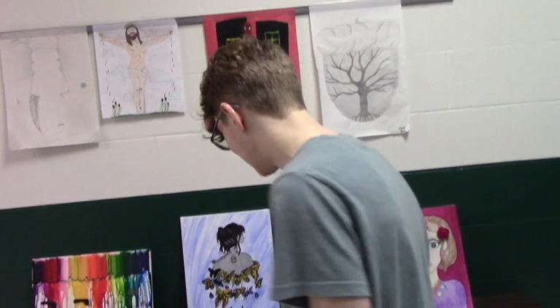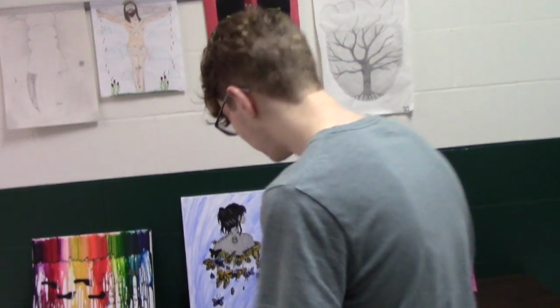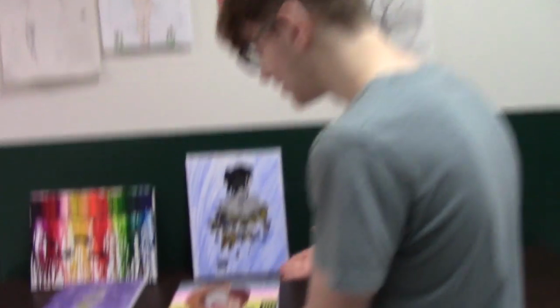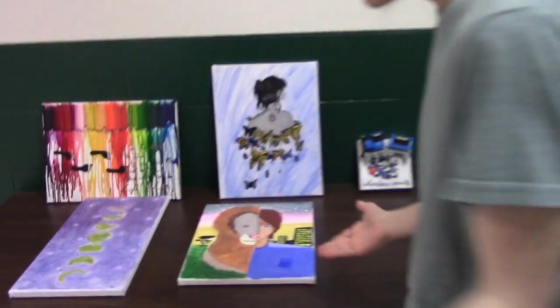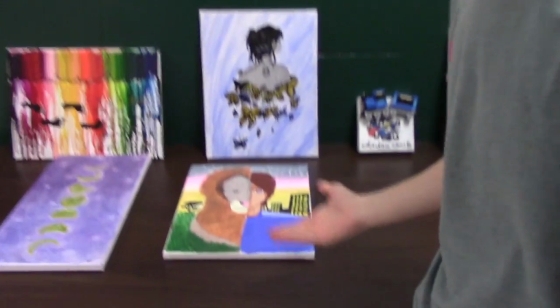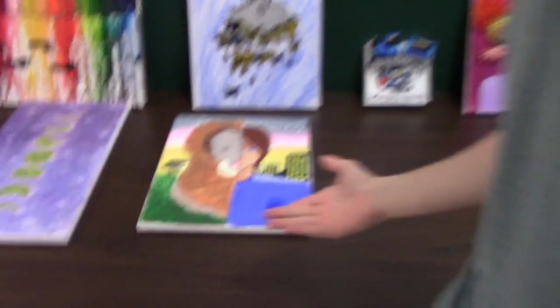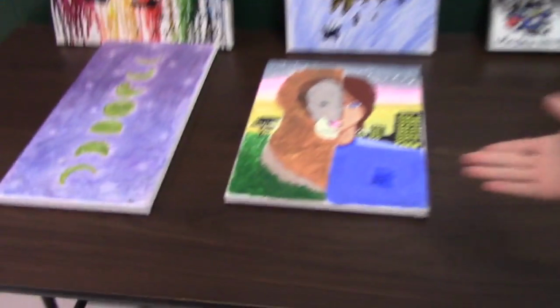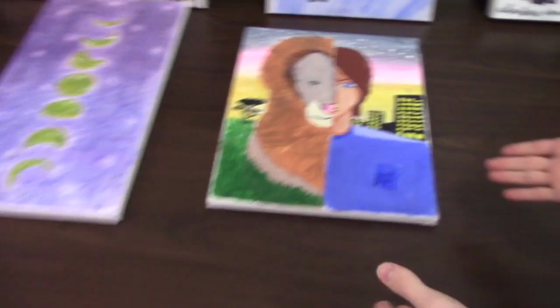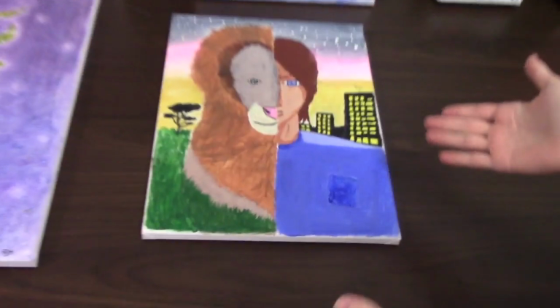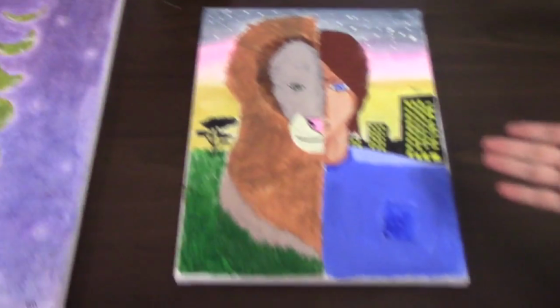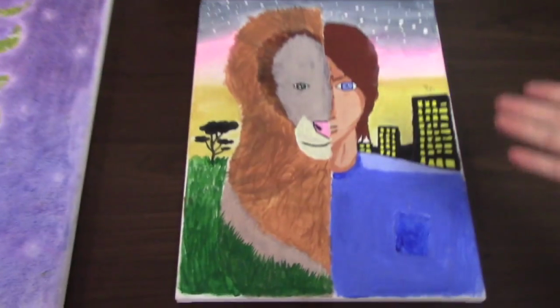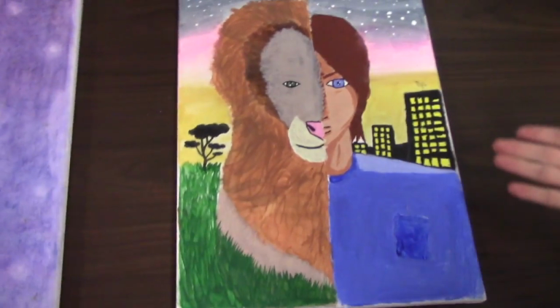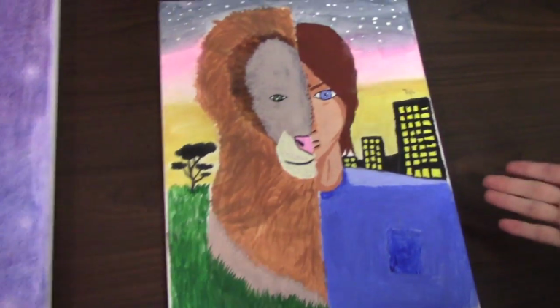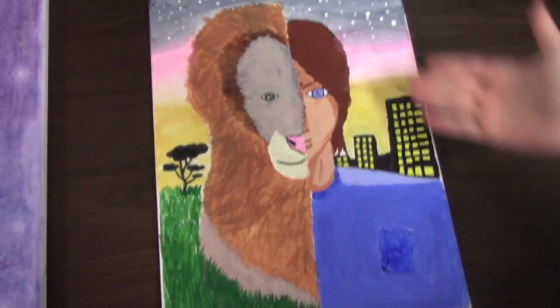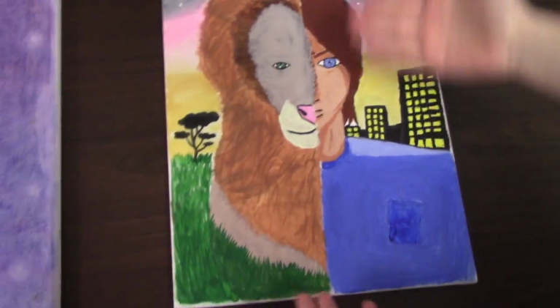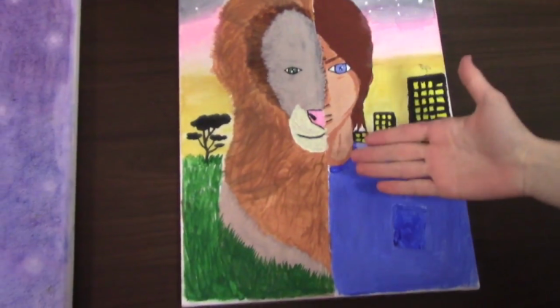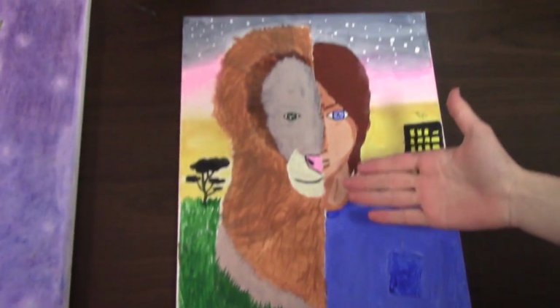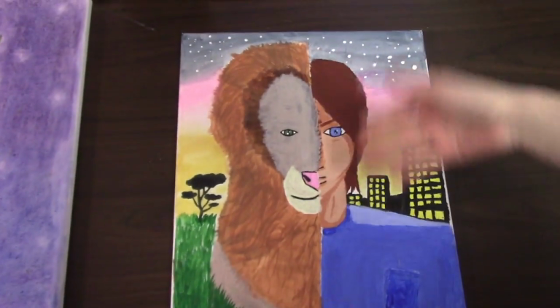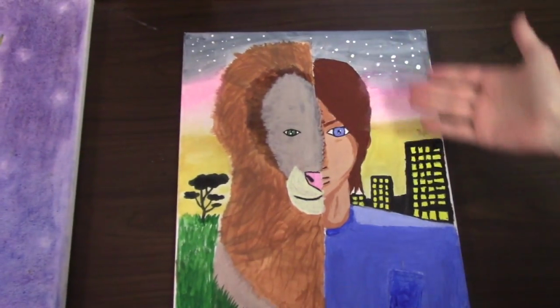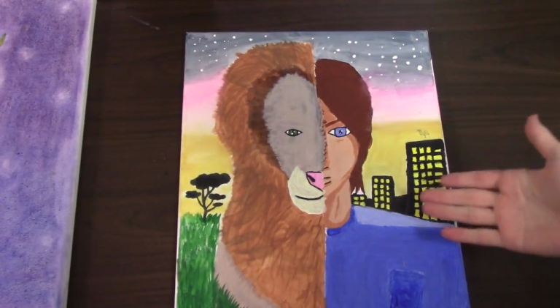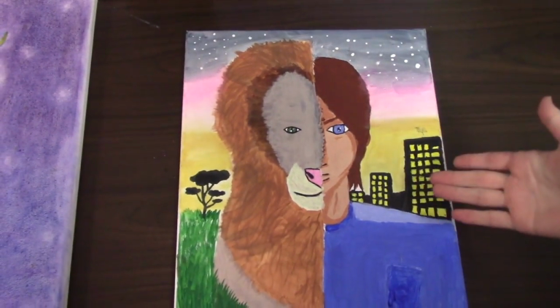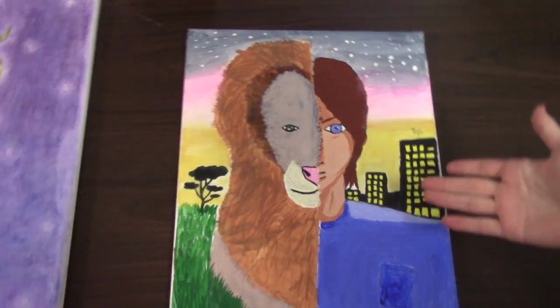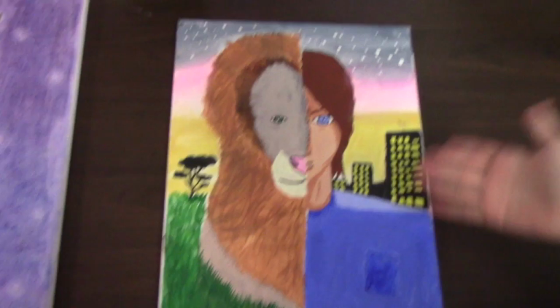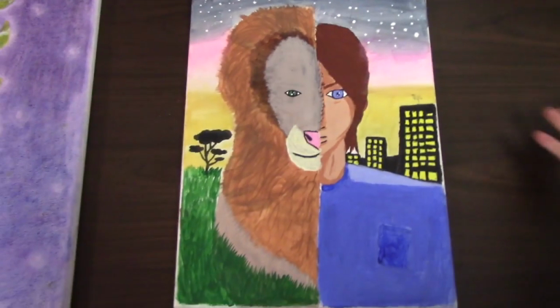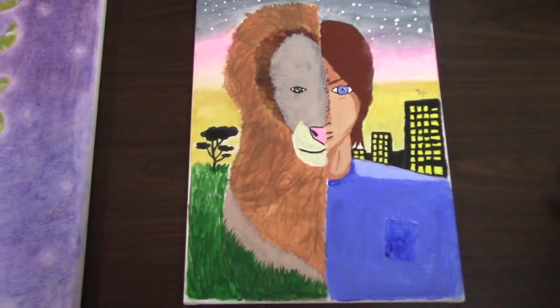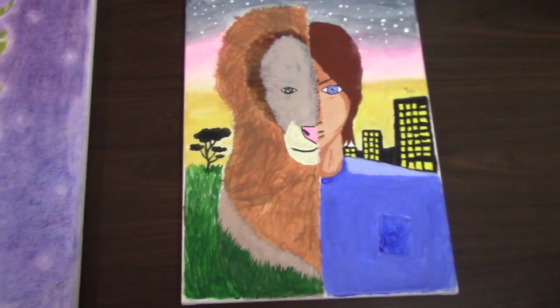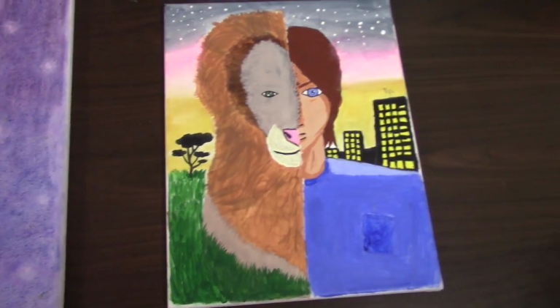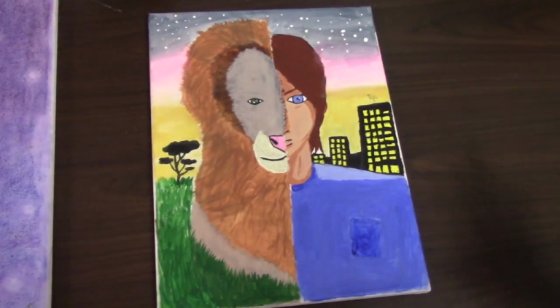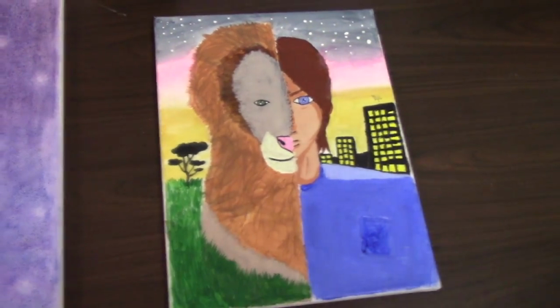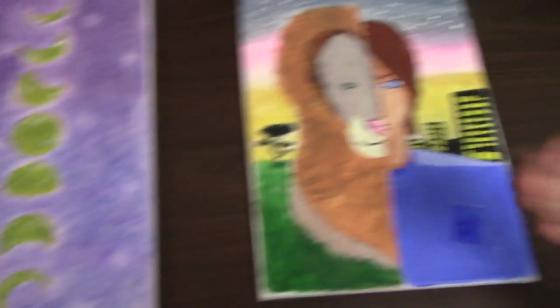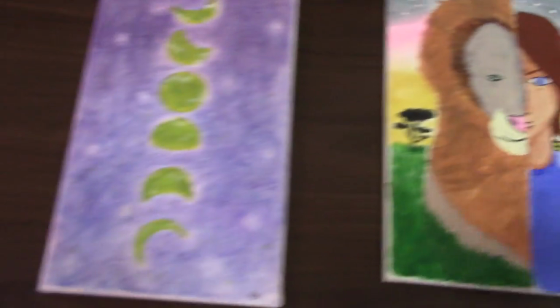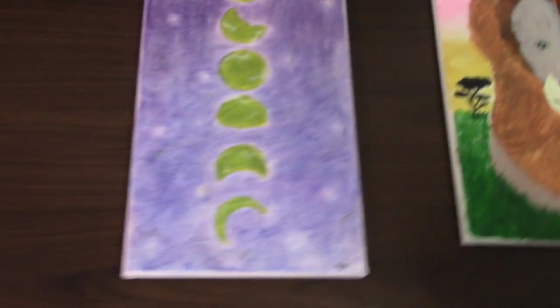So first, we got a half-brain, a lion and a girl. I think it's a girl, because it's a boy — I don't know. Alright, next one.